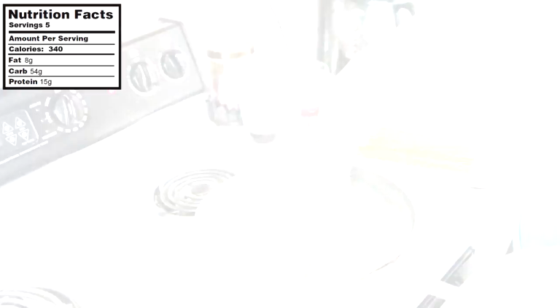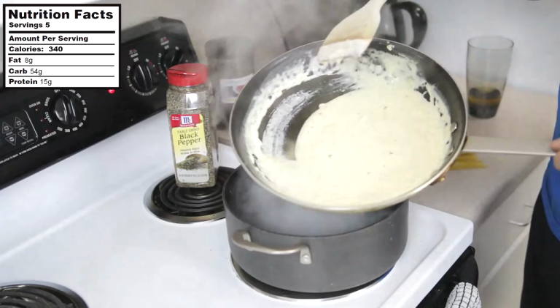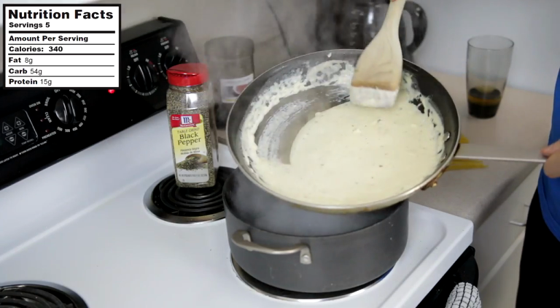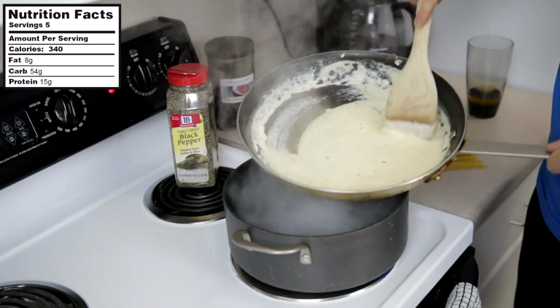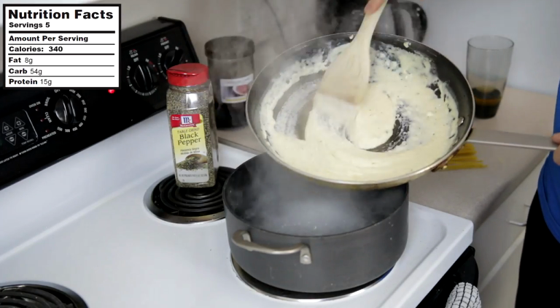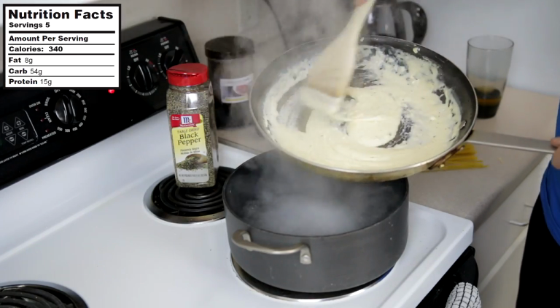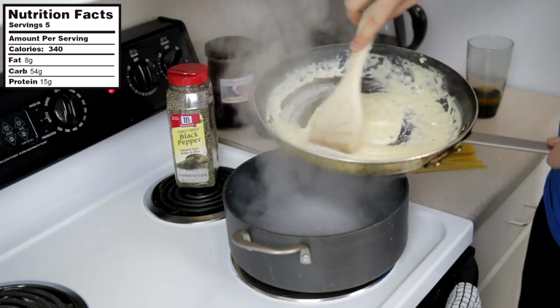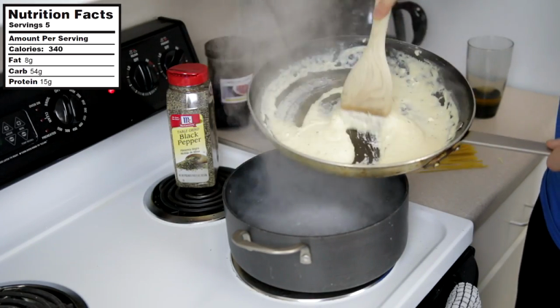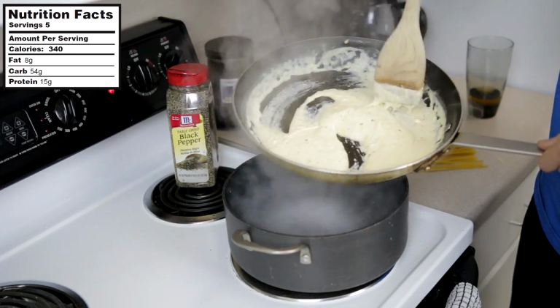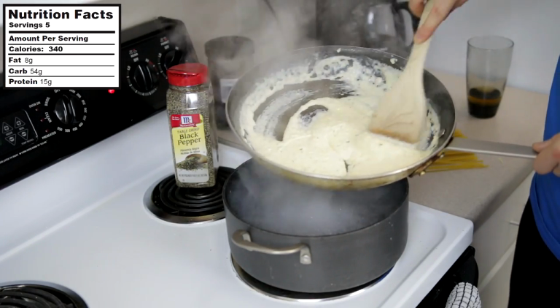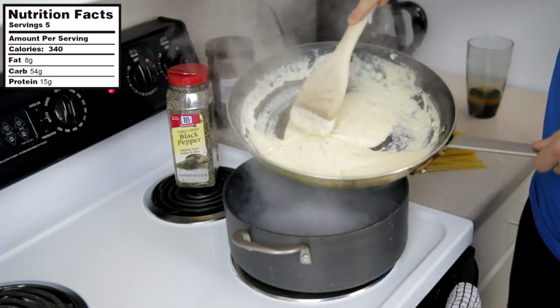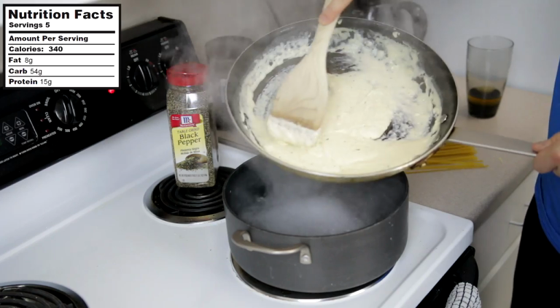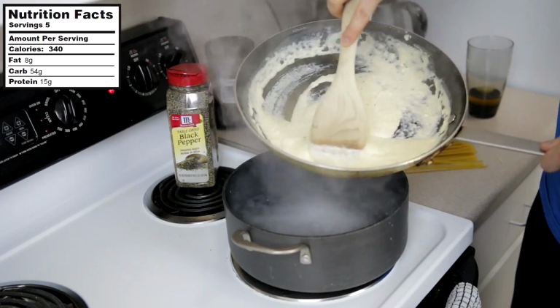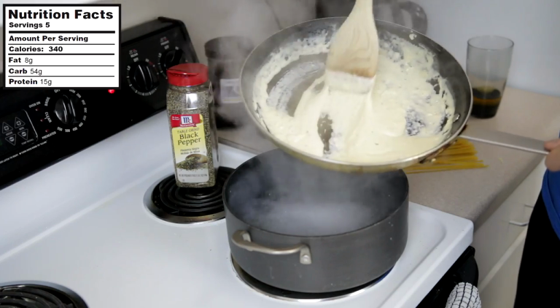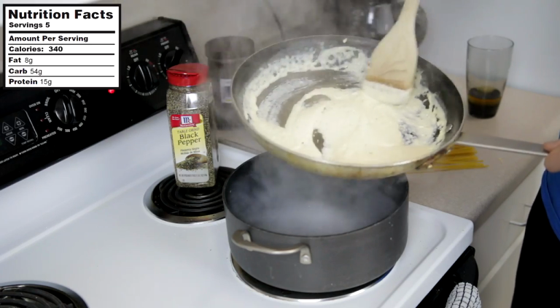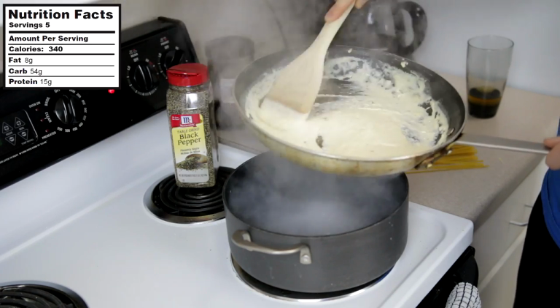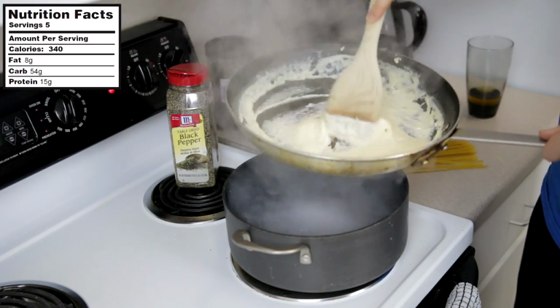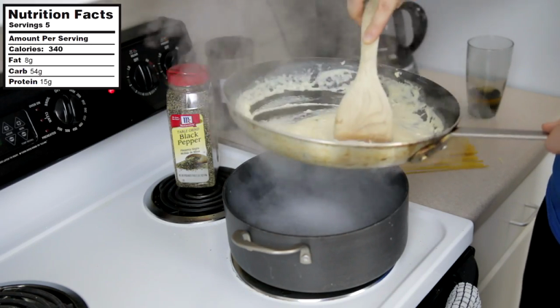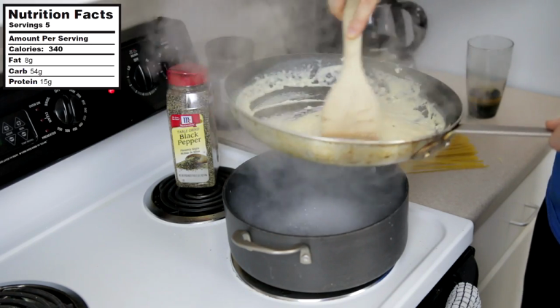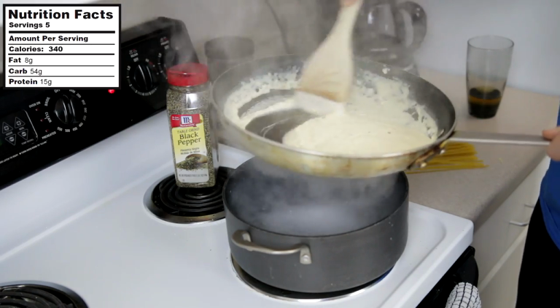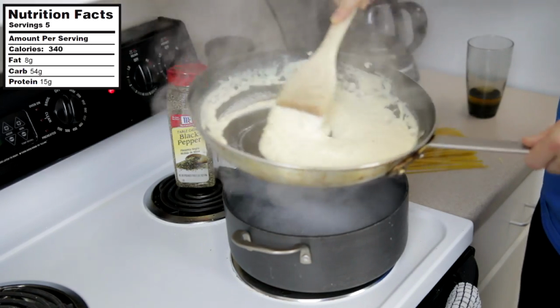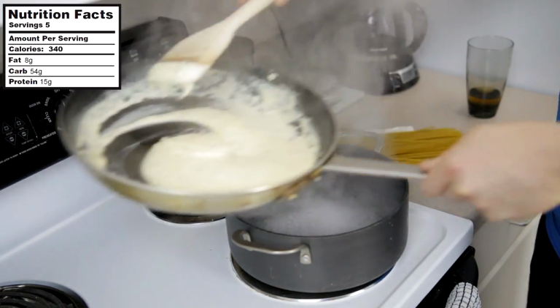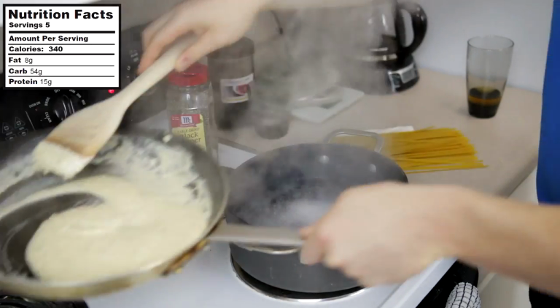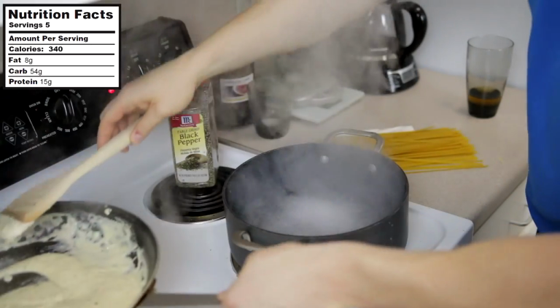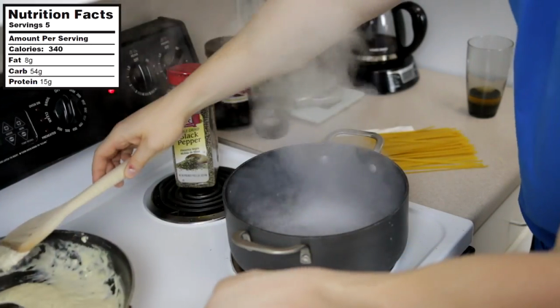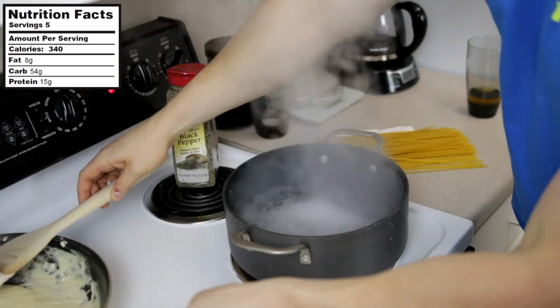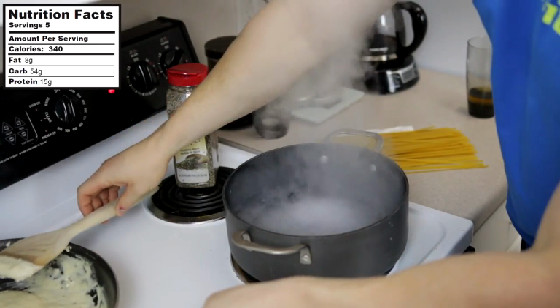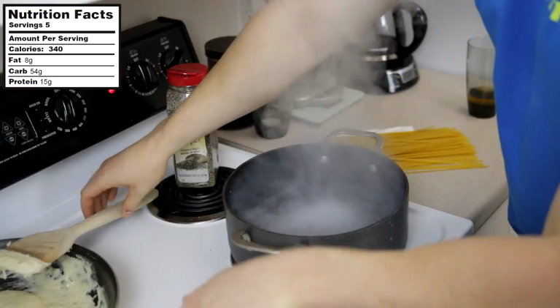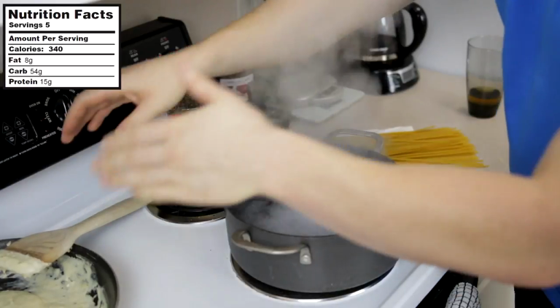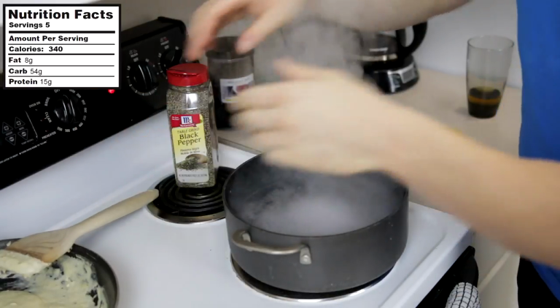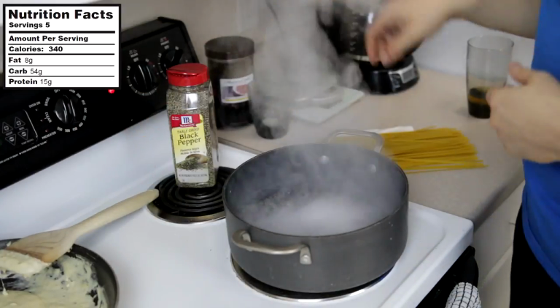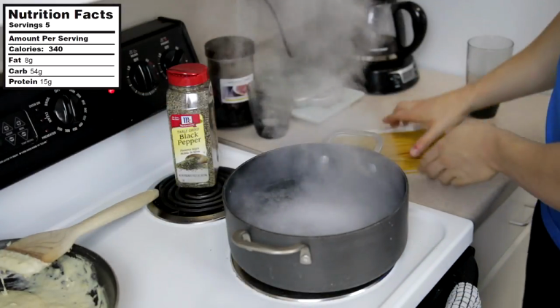A few minutes later, the Alfredo sauce is cooking and has really thickened up a lot. Stir it every 30 seconds or so with it on a low heat.